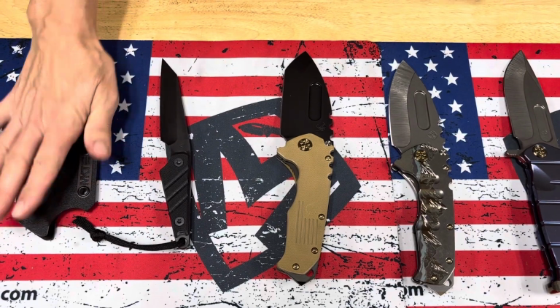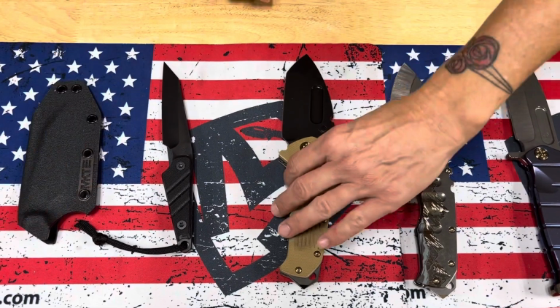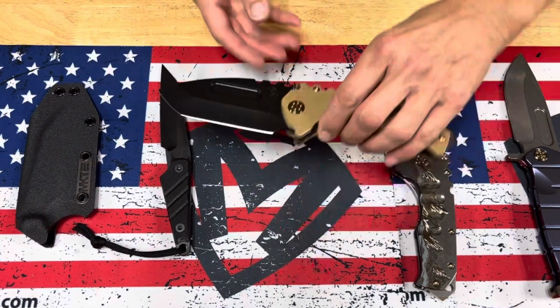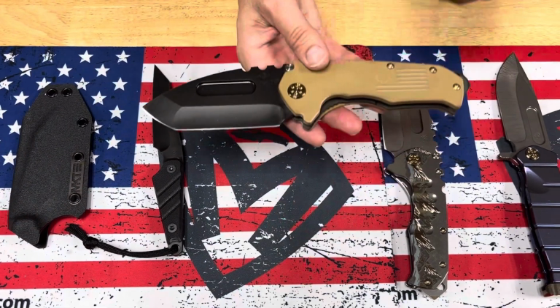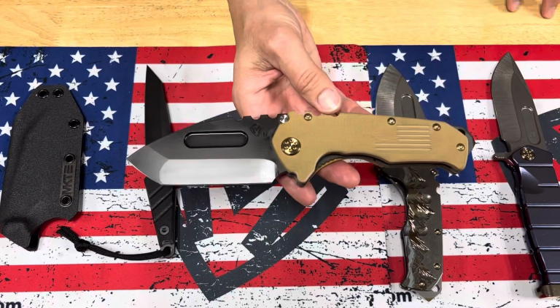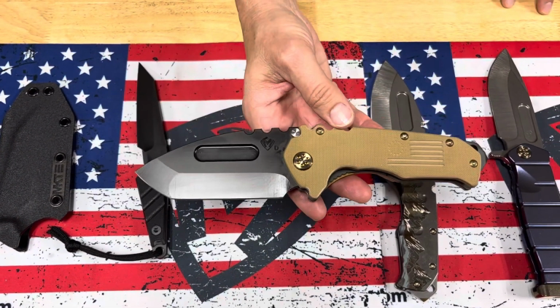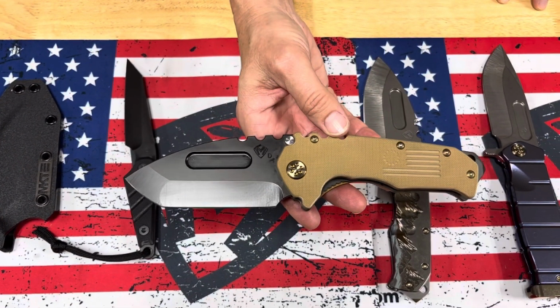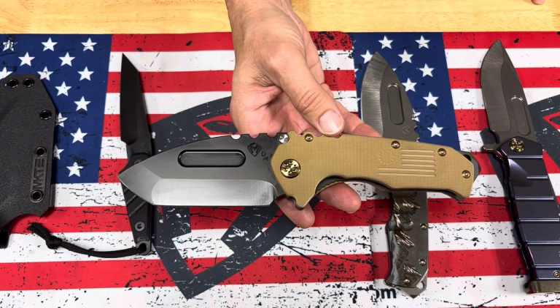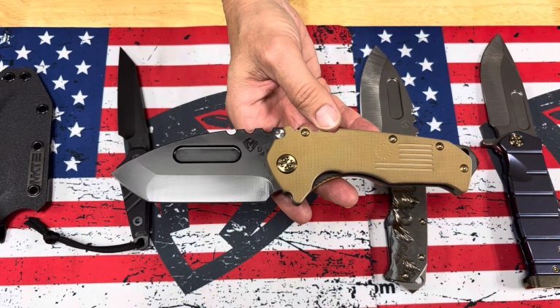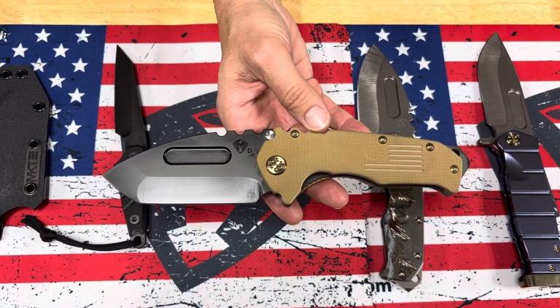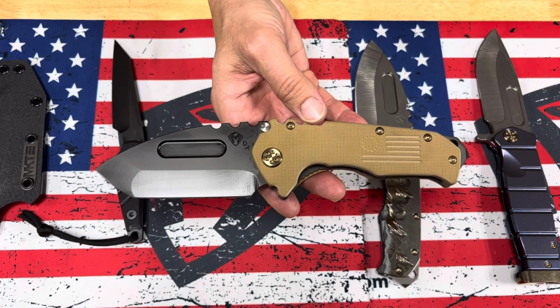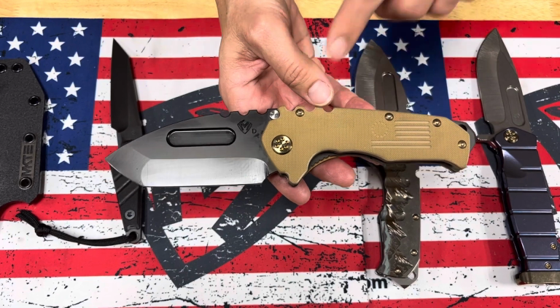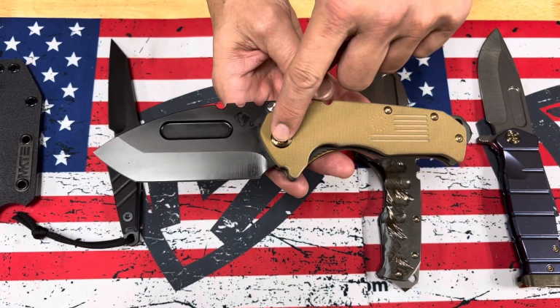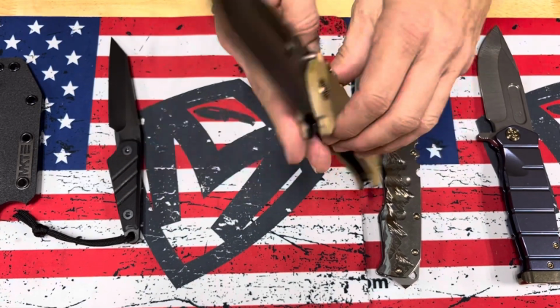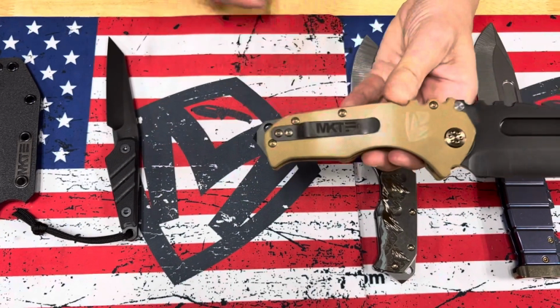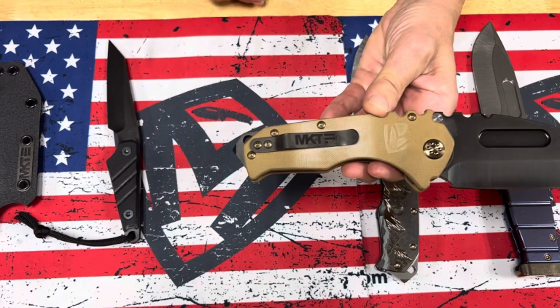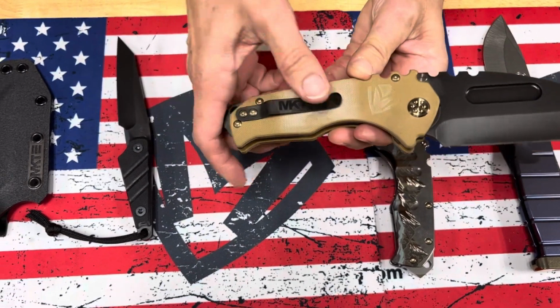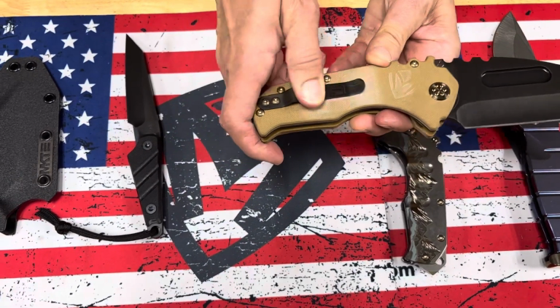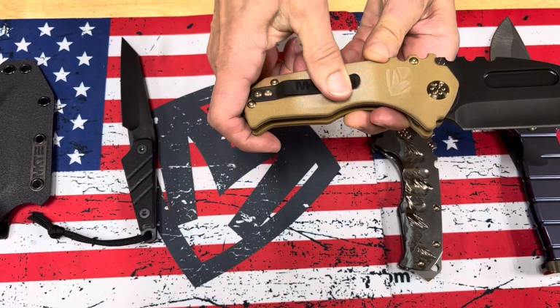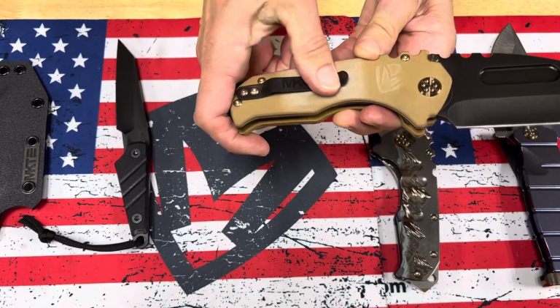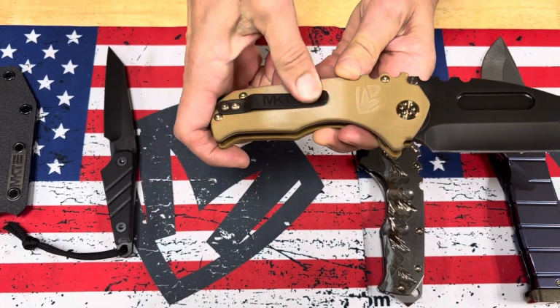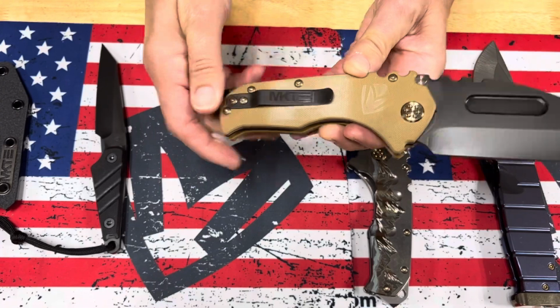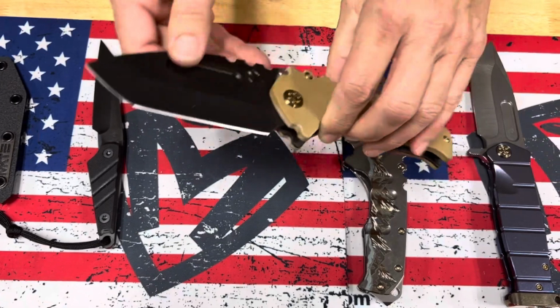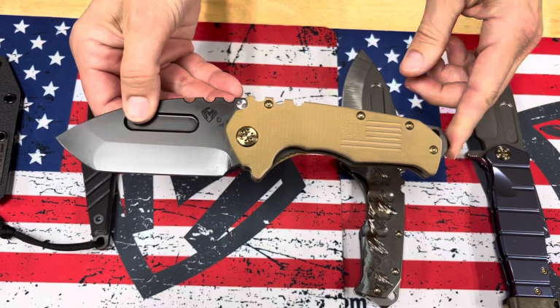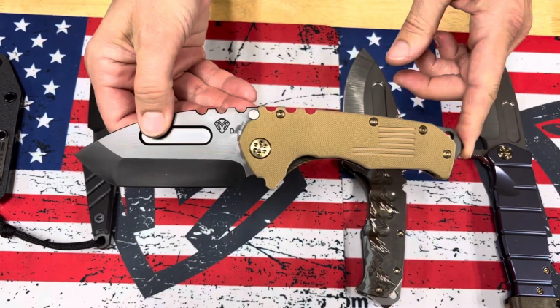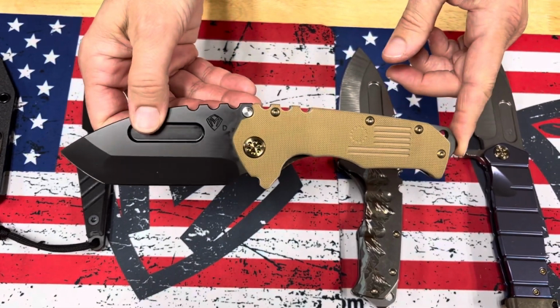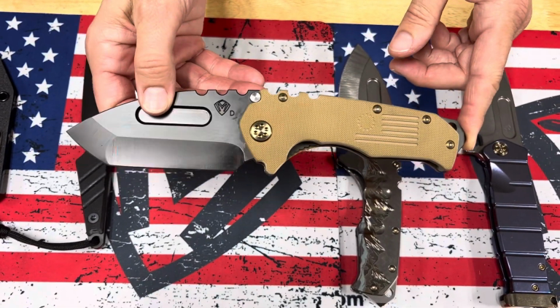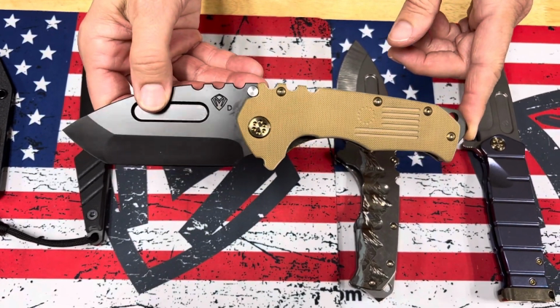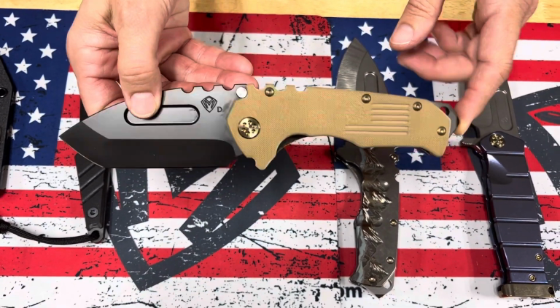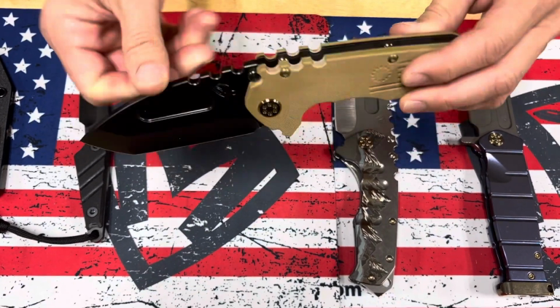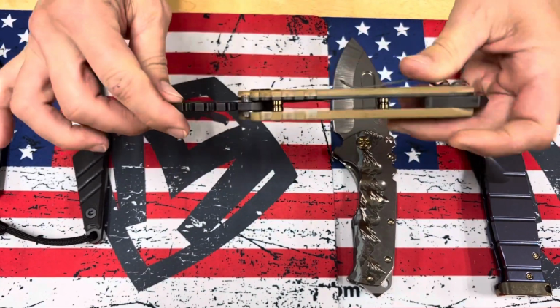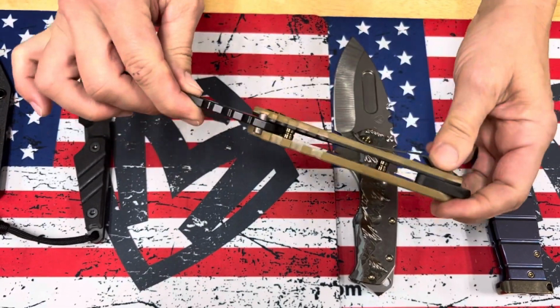One Scout MP: D2 PVD tanto blade, coyote handles, bronze hardware, PVD clip, and breaker. The bronze hardware option is not on the website, so if you want something slightly different, you do have to go to resellers.